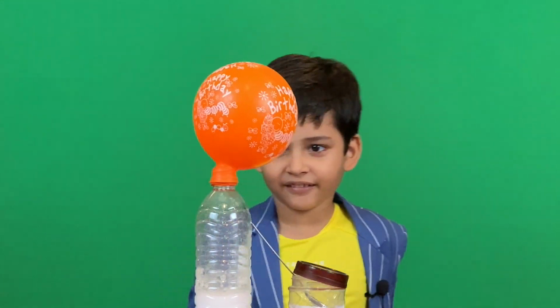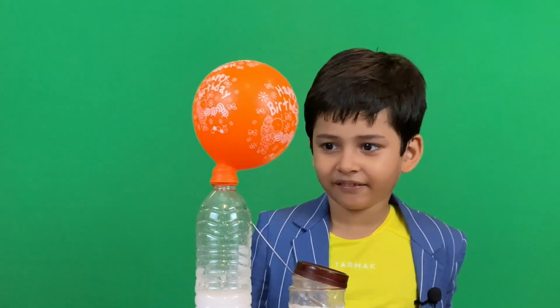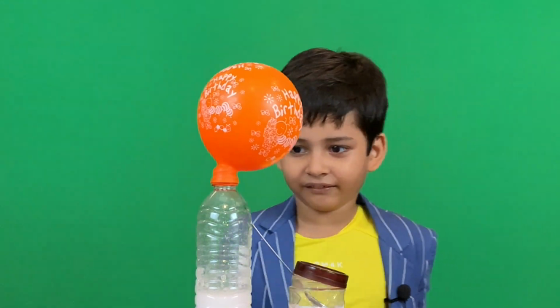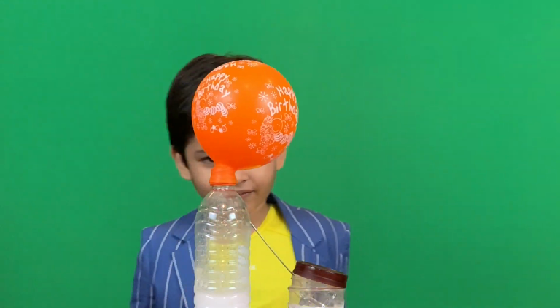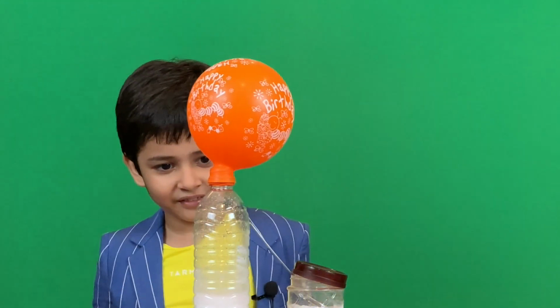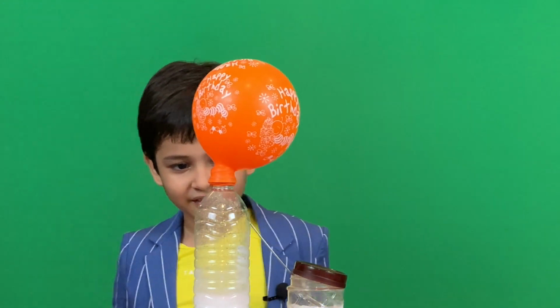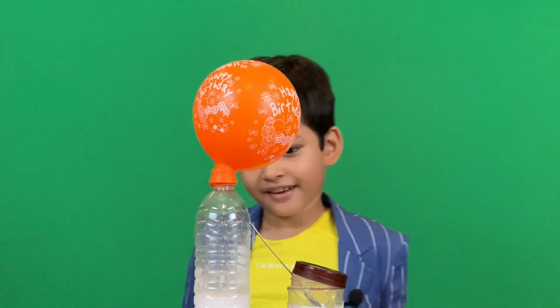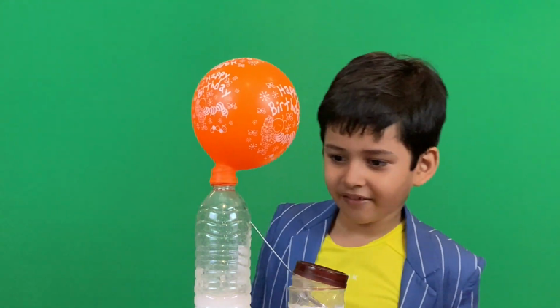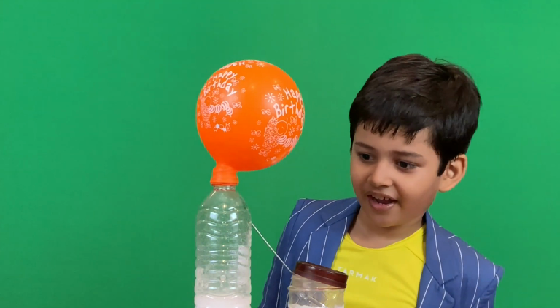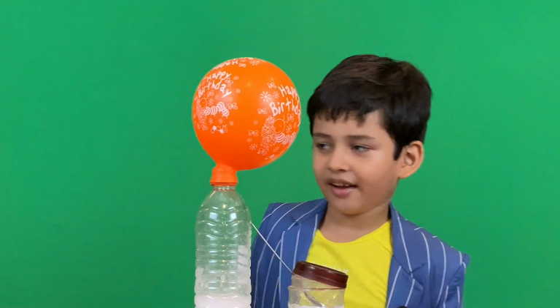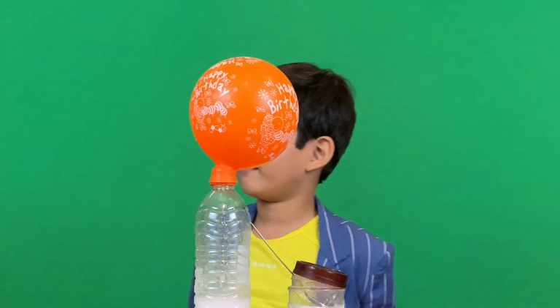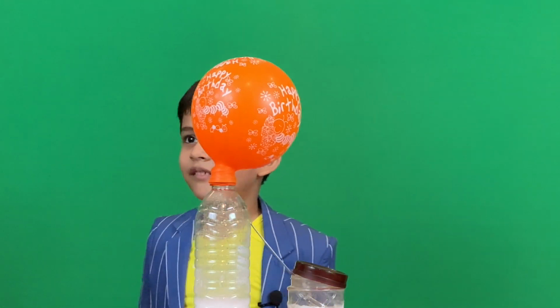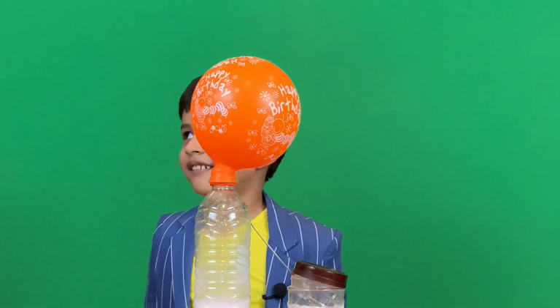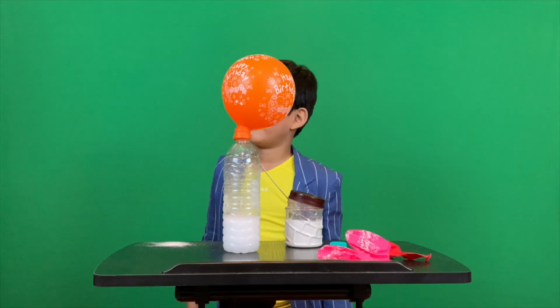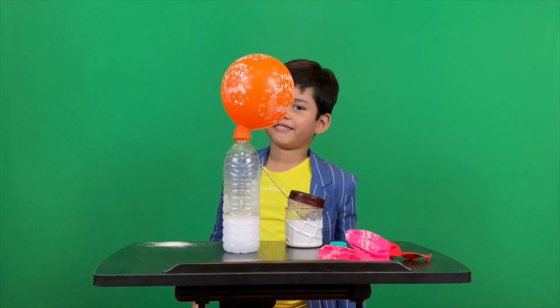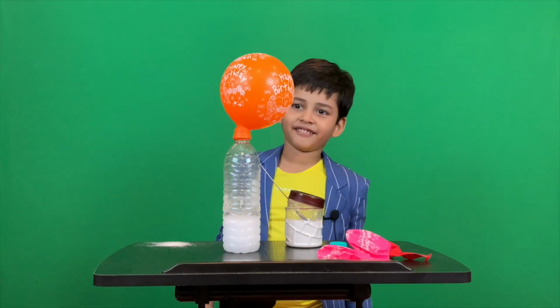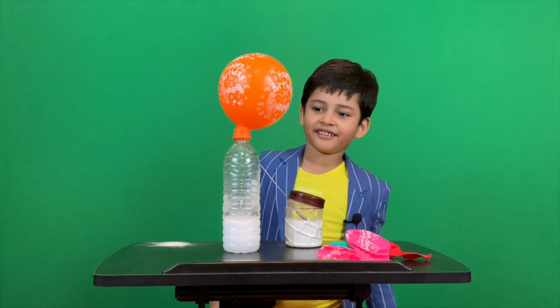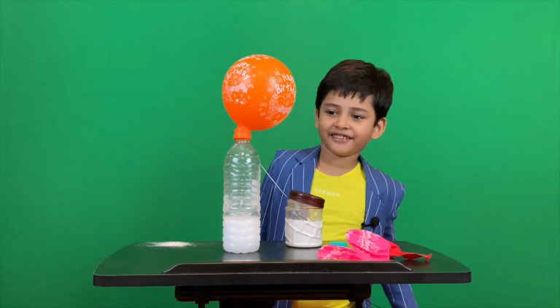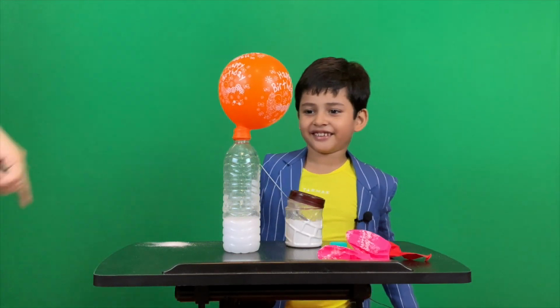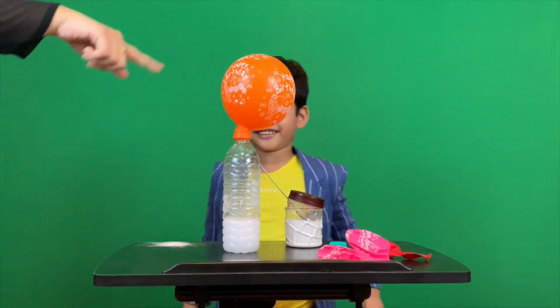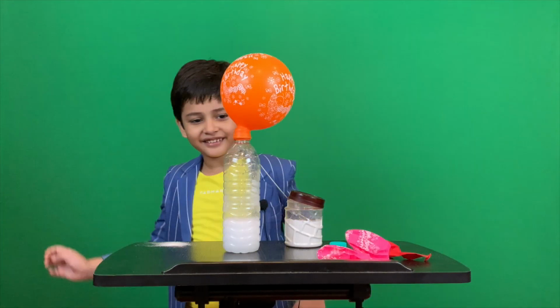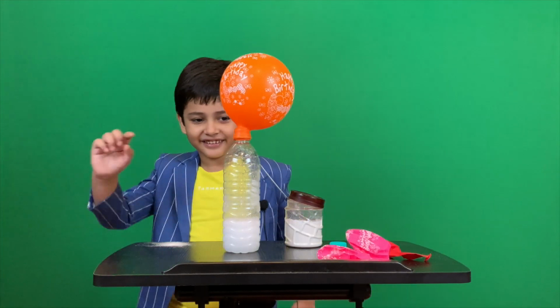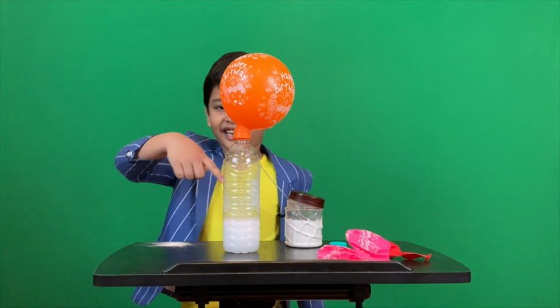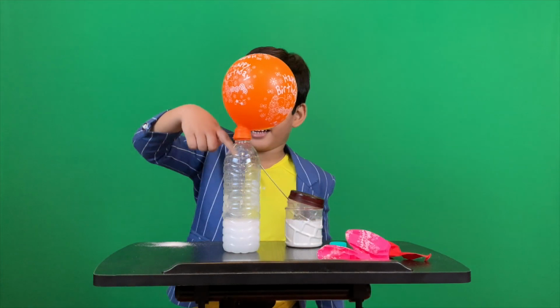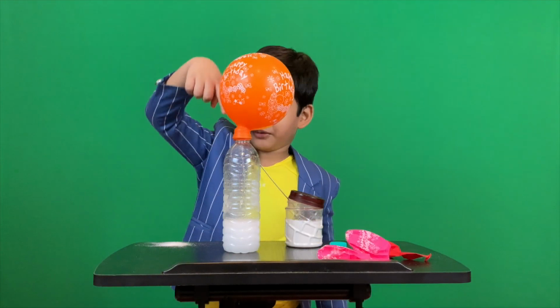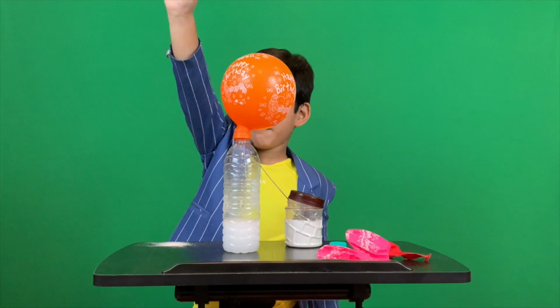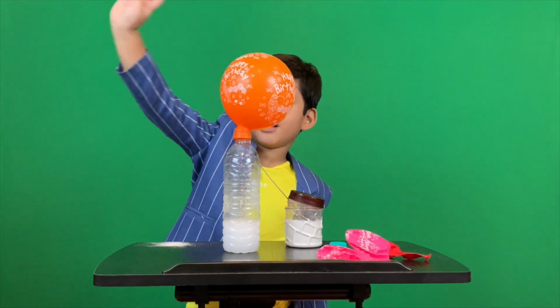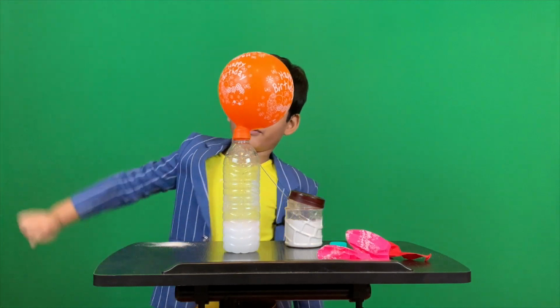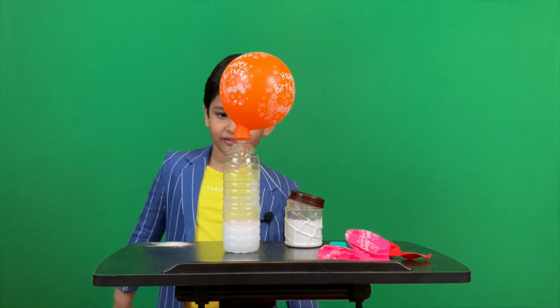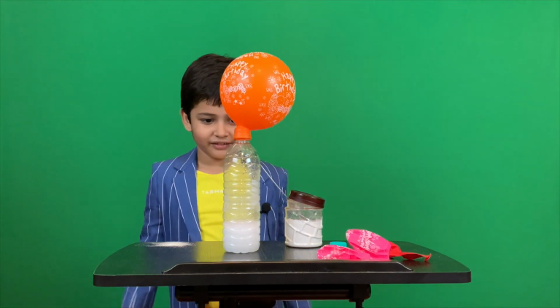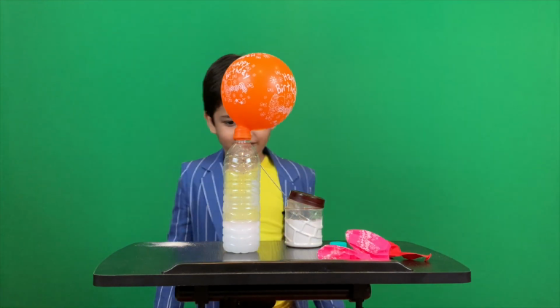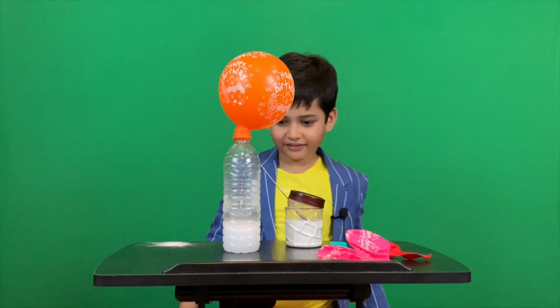Yeah, why is this happening, Pariksha? Because of the gases that are getting formed into the balloon.